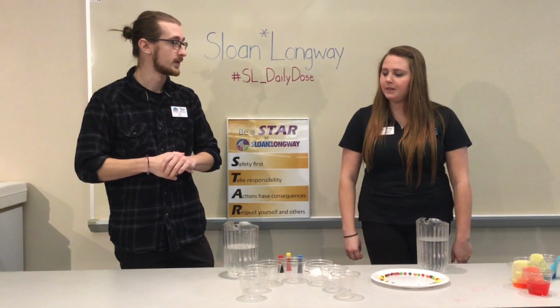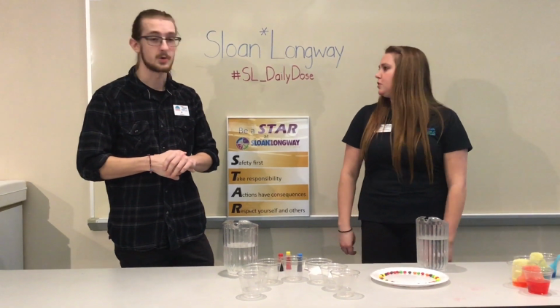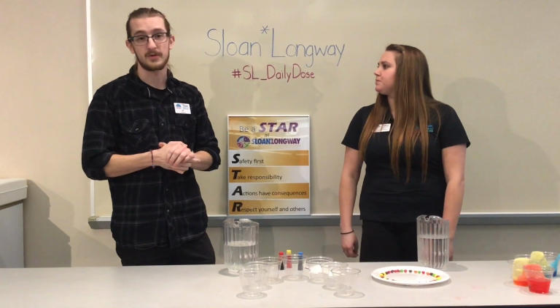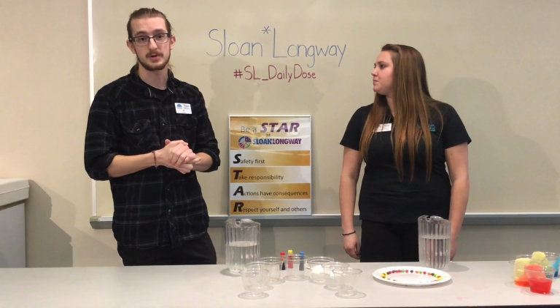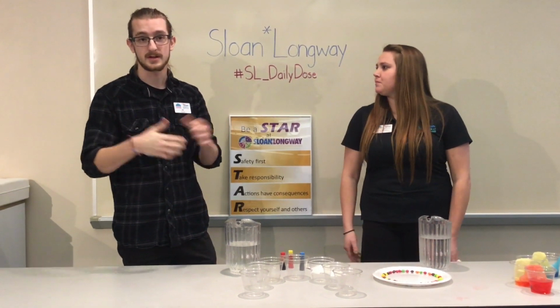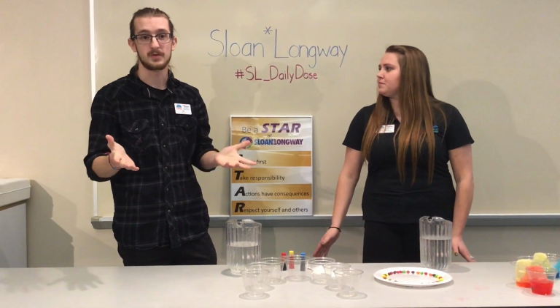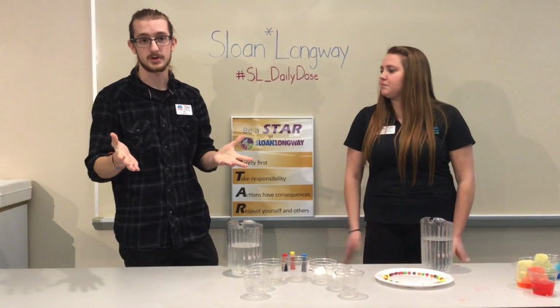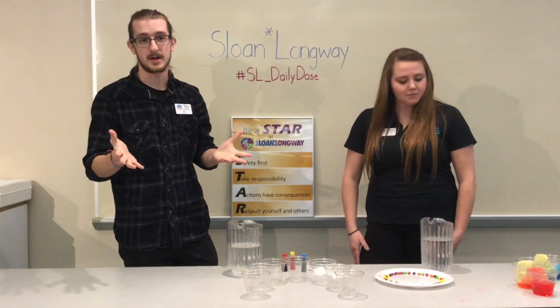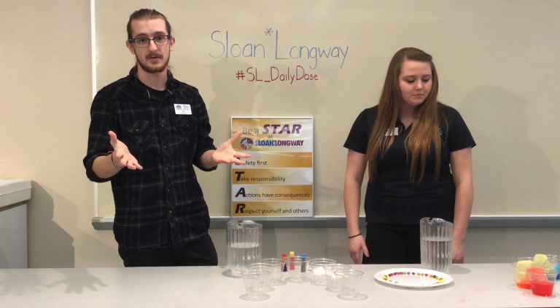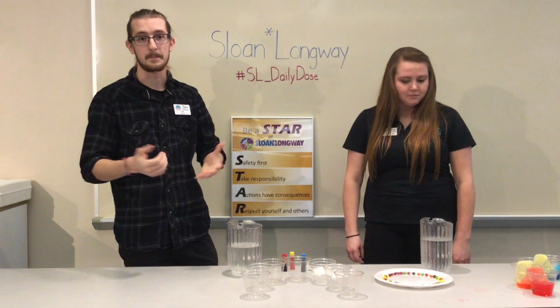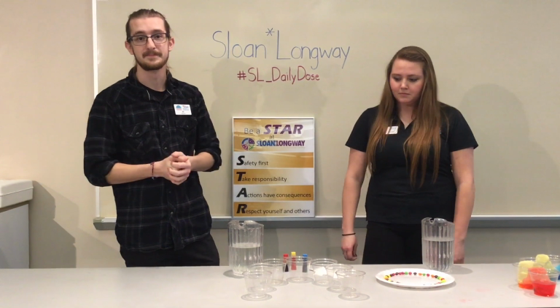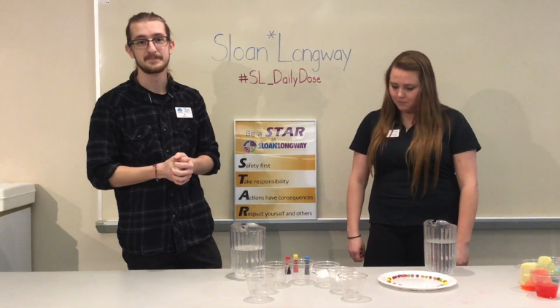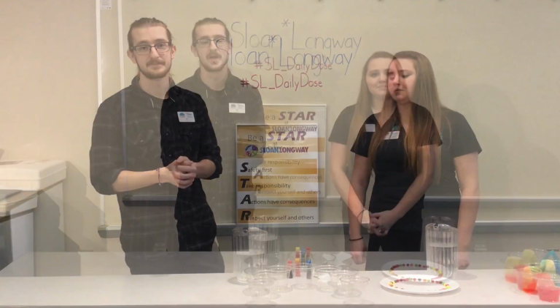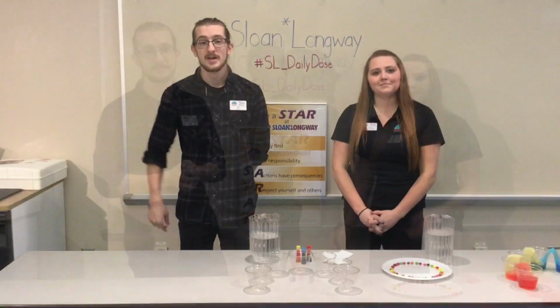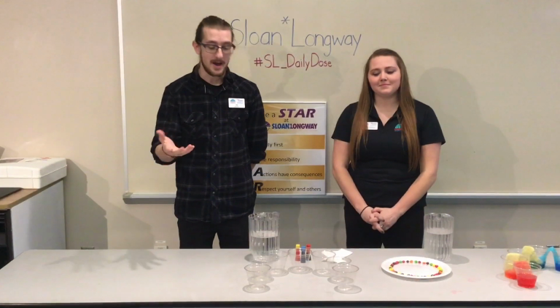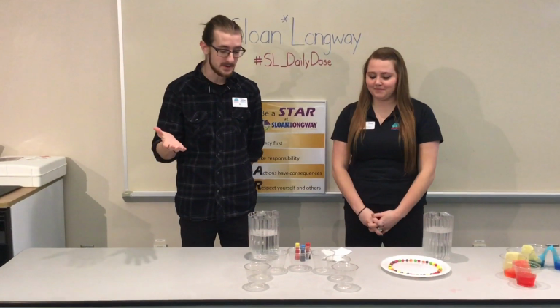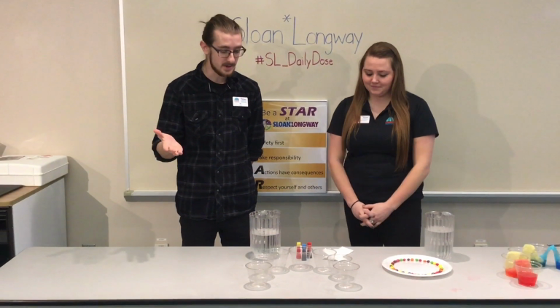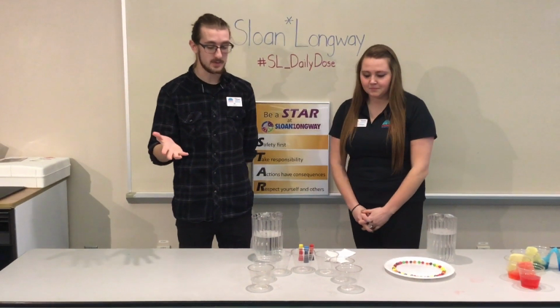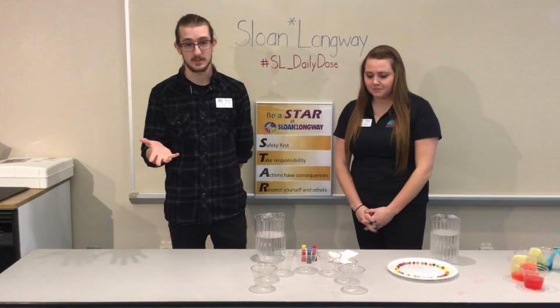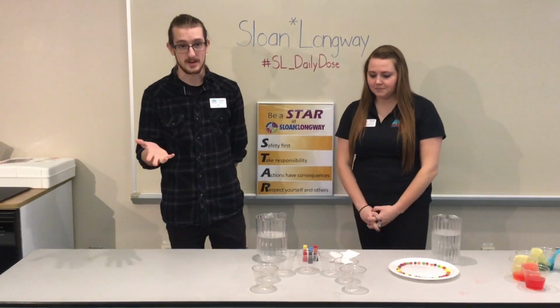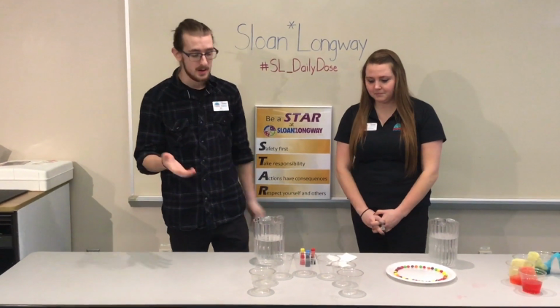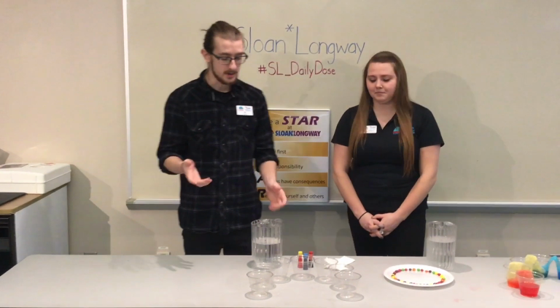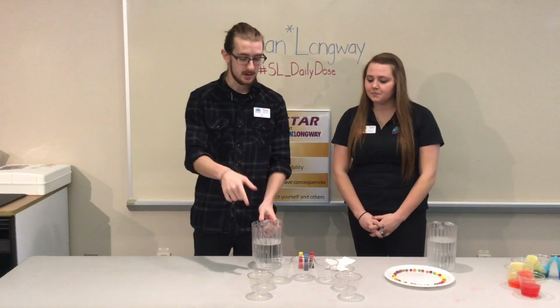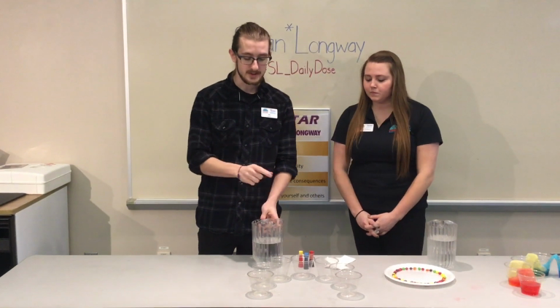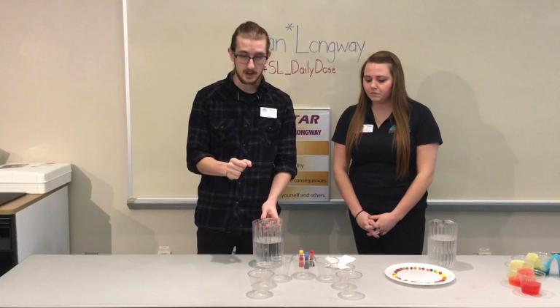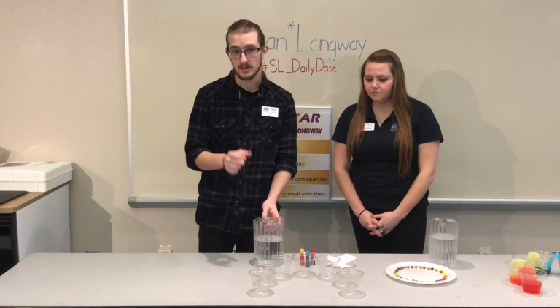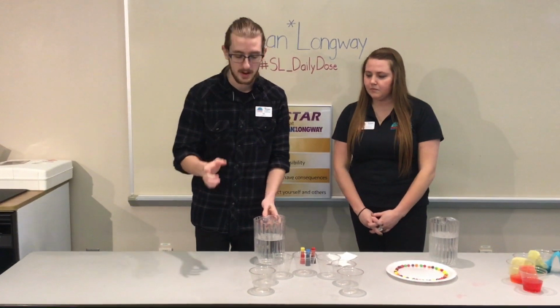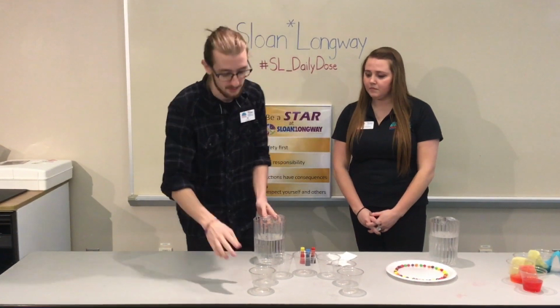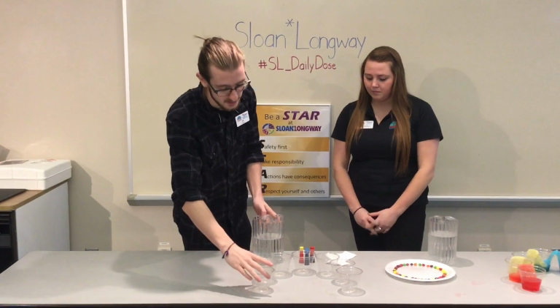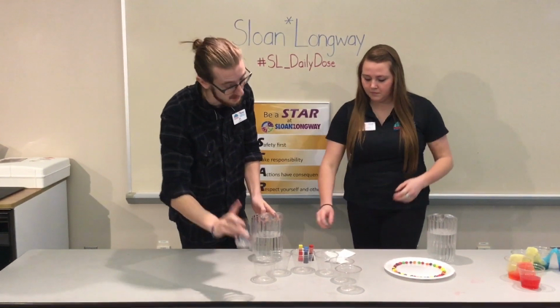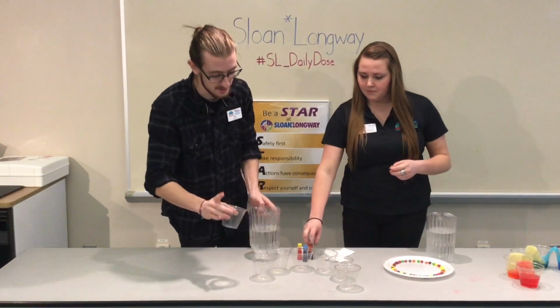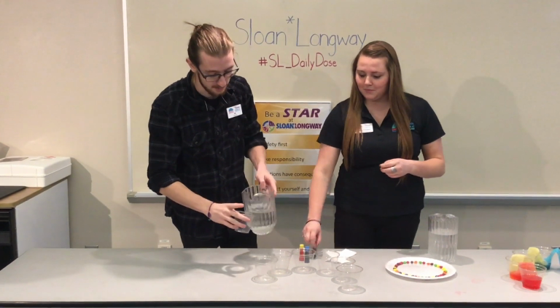Without further ado, let's move along and show you guys how to set everything up. Setup for this one is actually pretty easy. You're going to start off with the seven cups and go ahead and start filling some of them but not all of them.